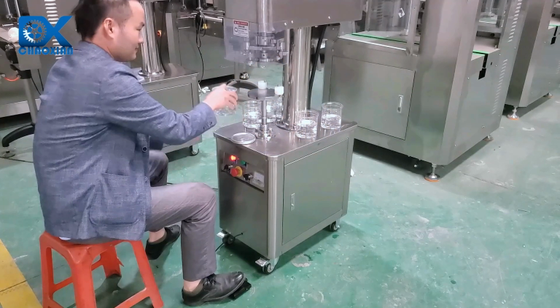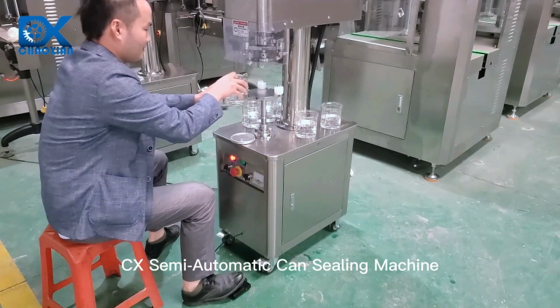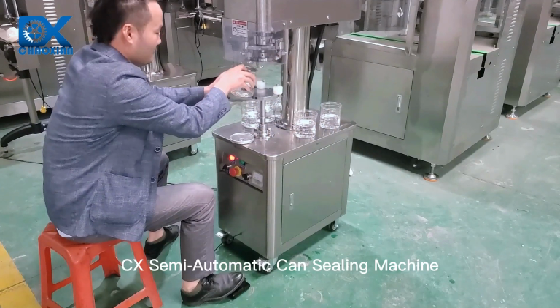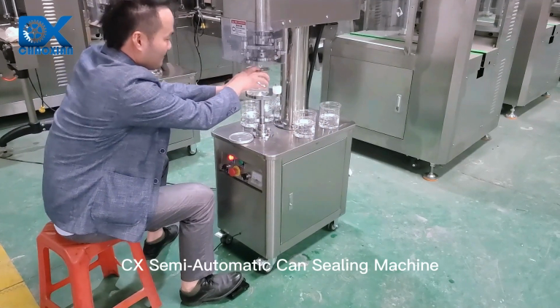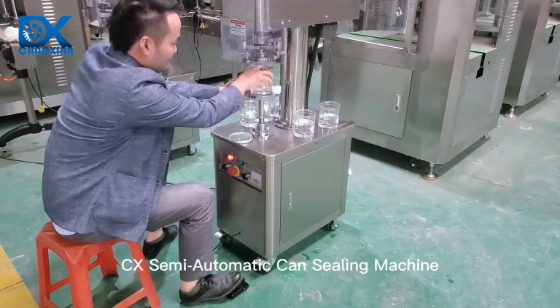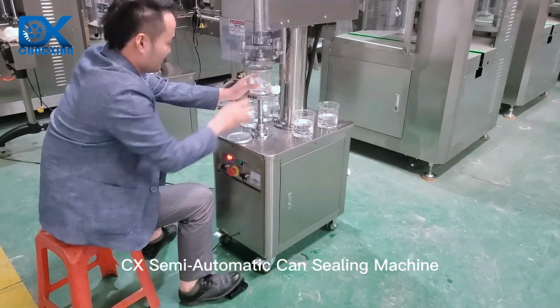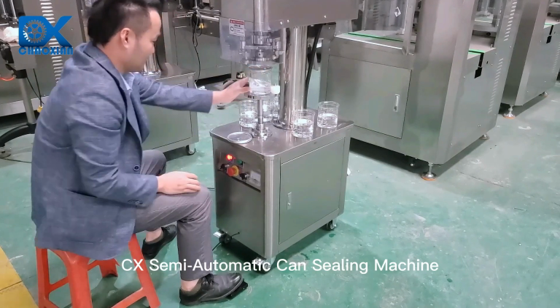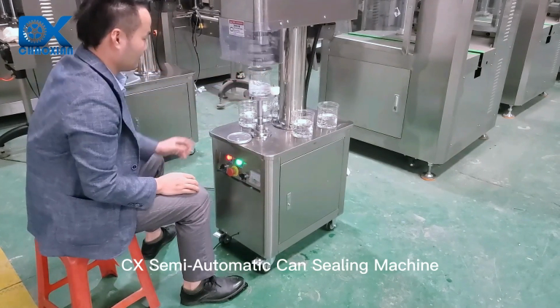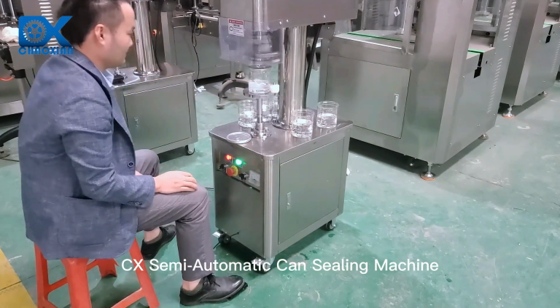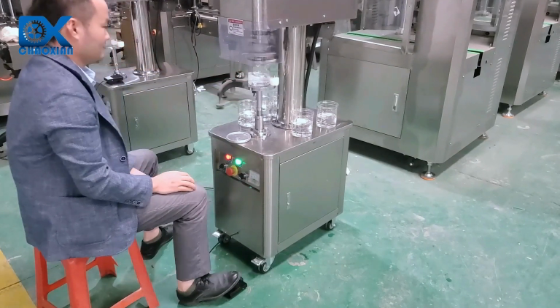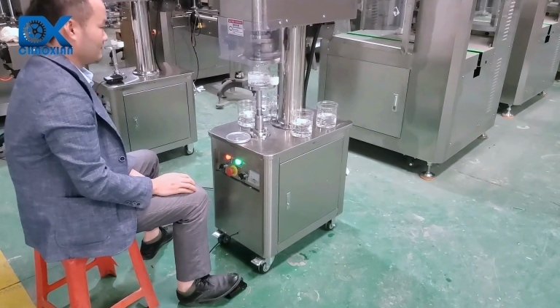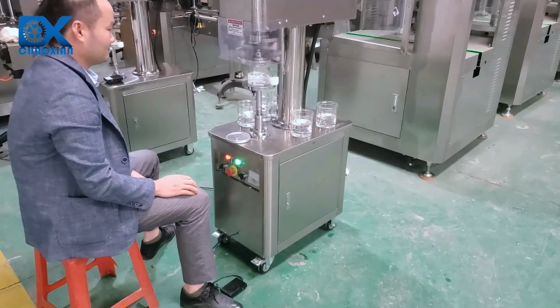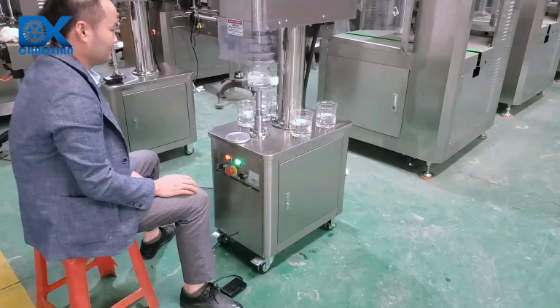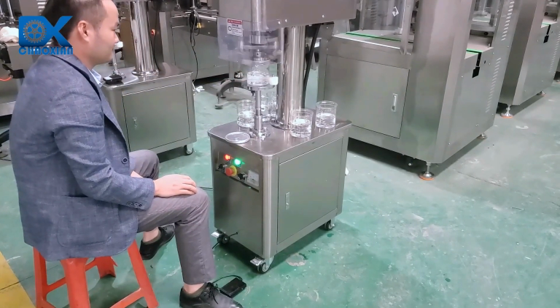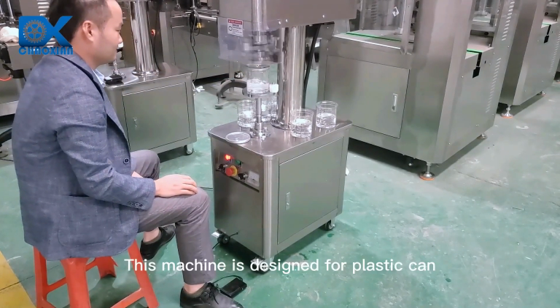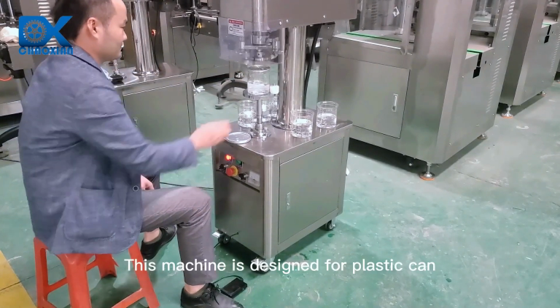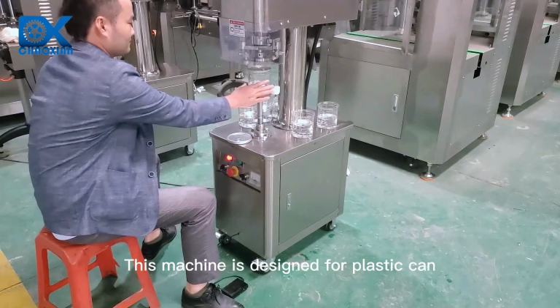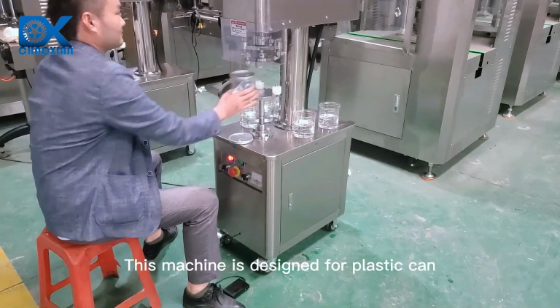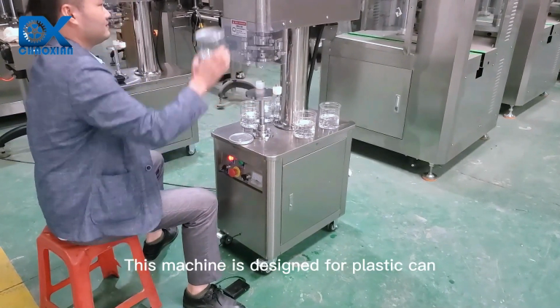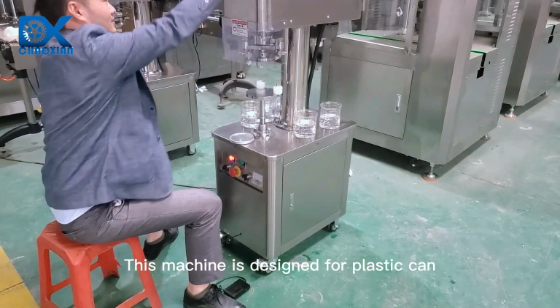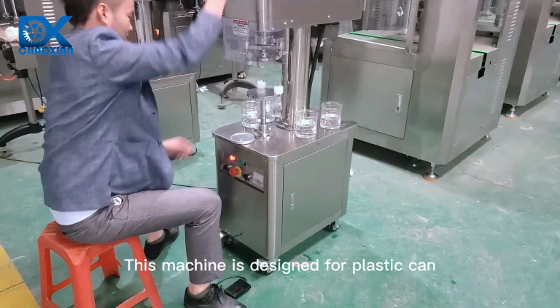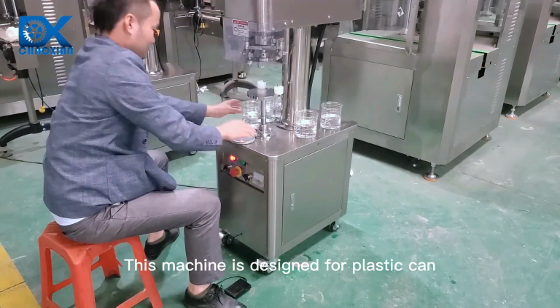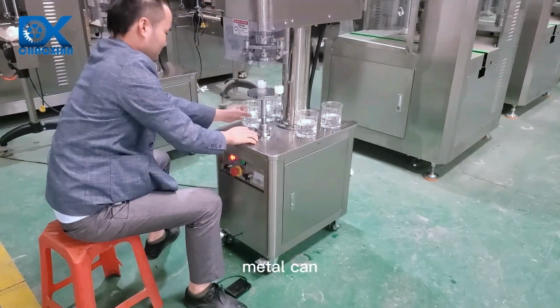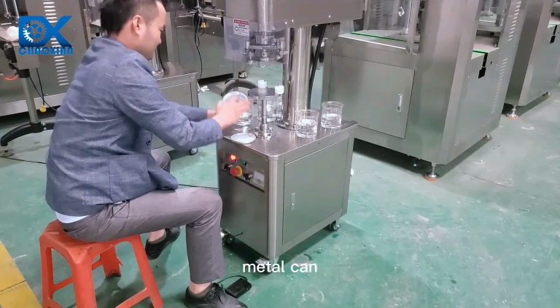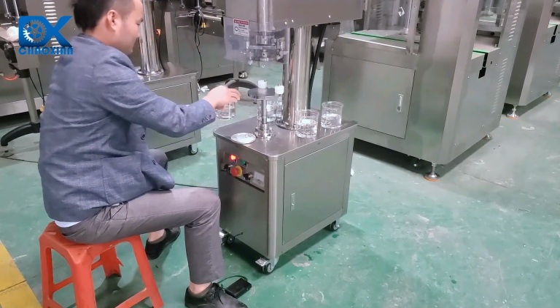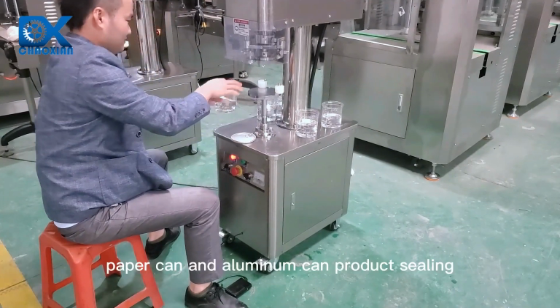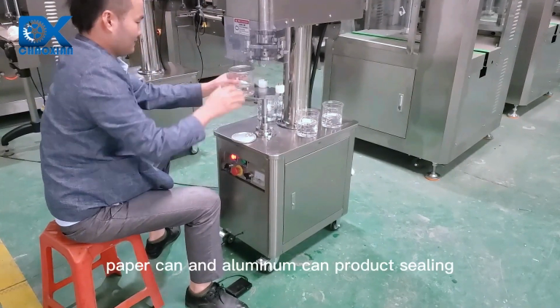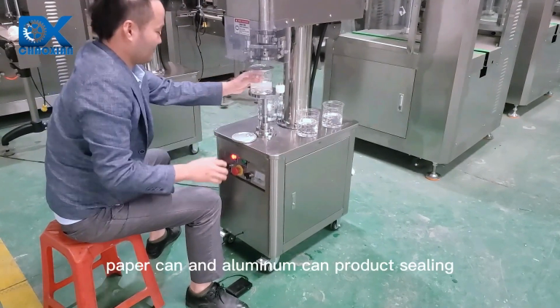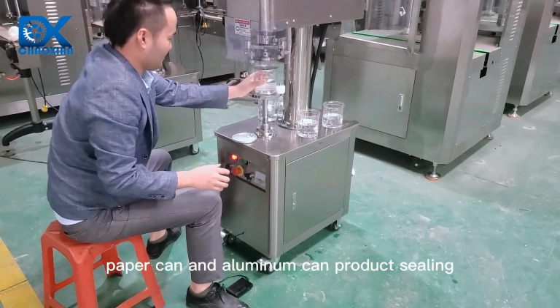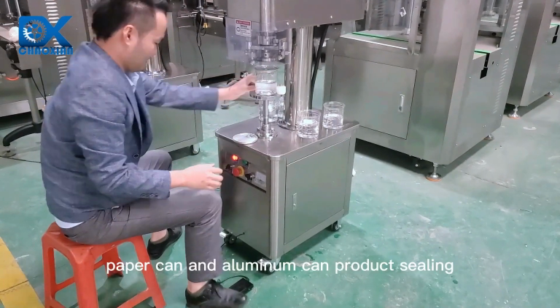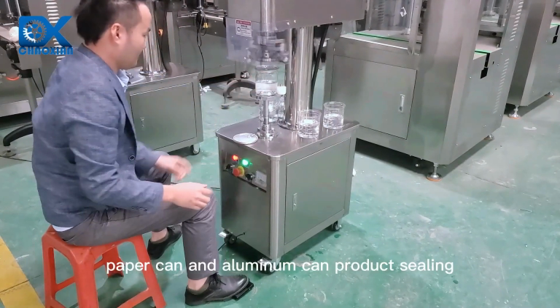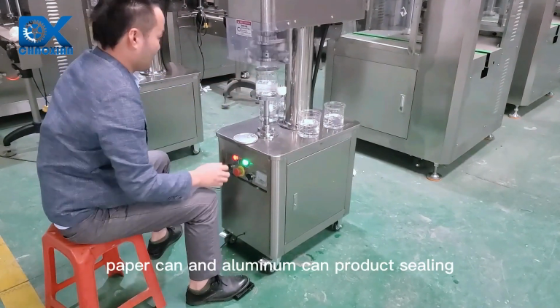CX Semi-Automatic Can-Sealing Machine. This machine is designed for plastic can, metal can, paper can and aluminum can product sealing.